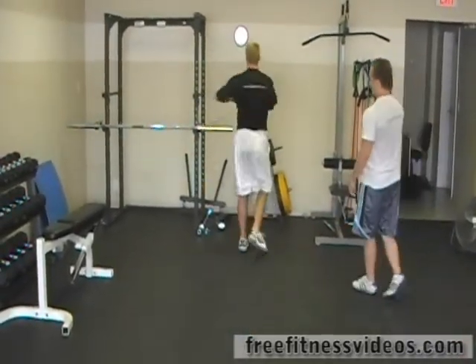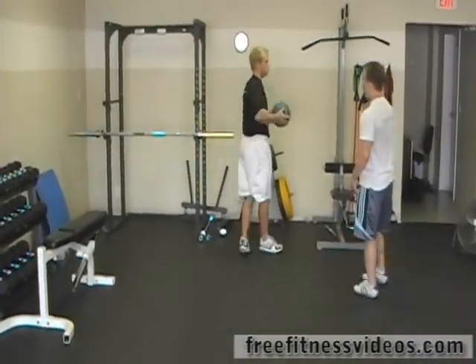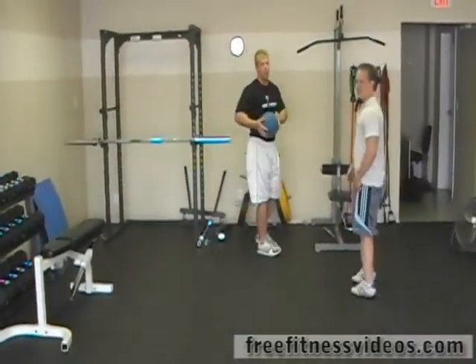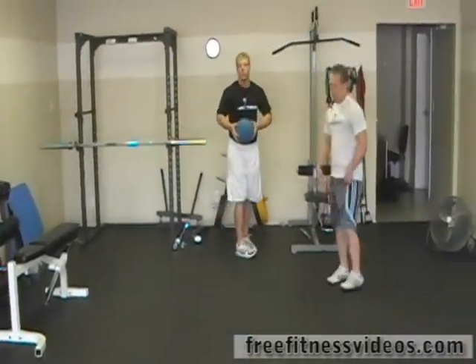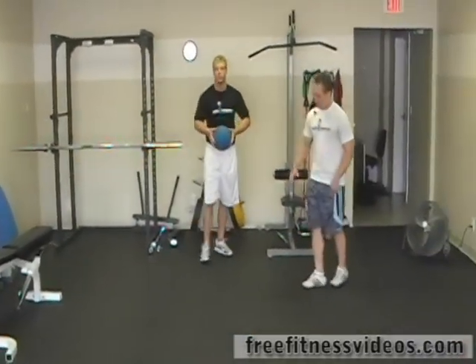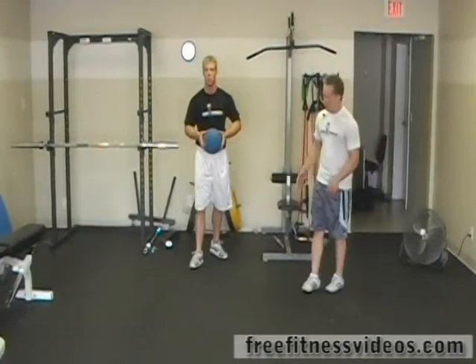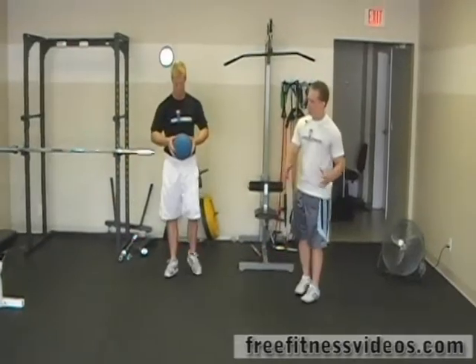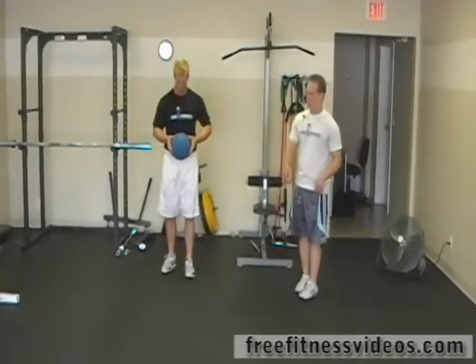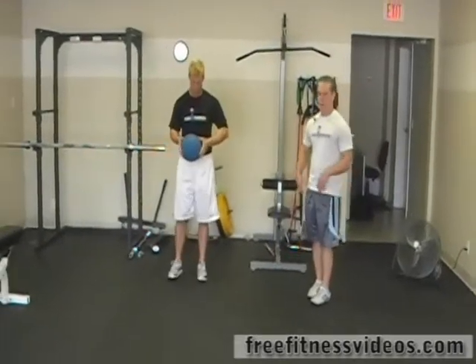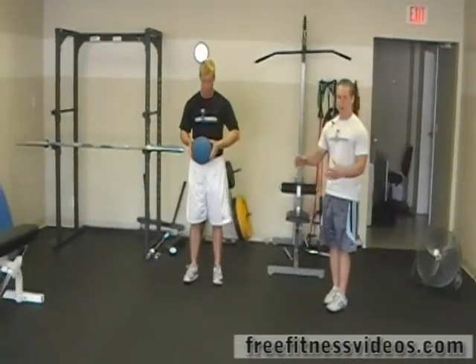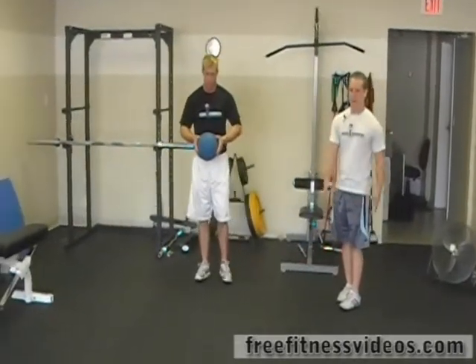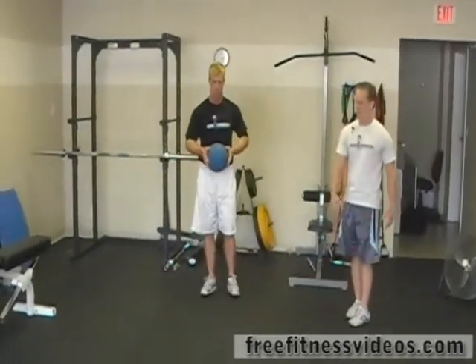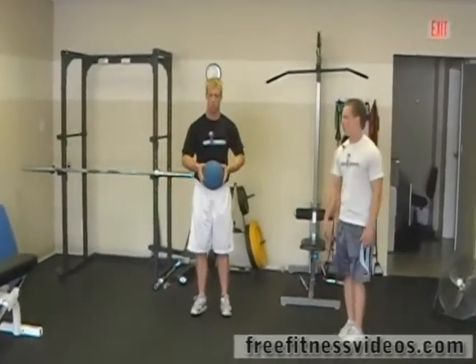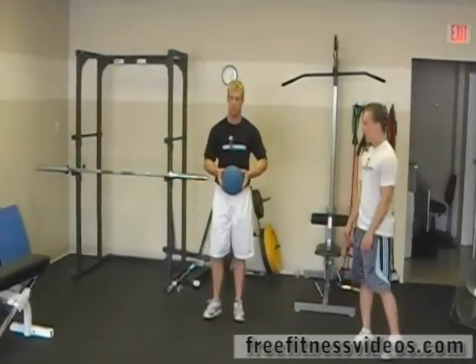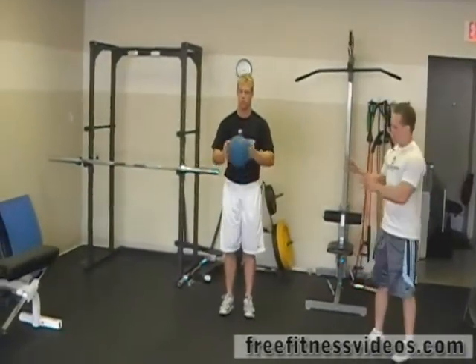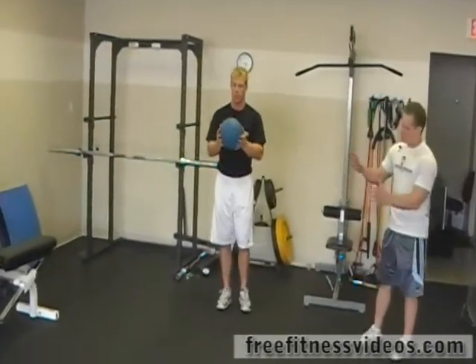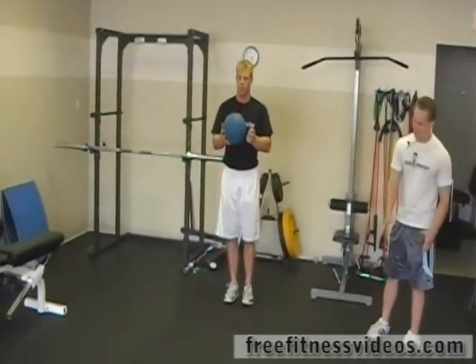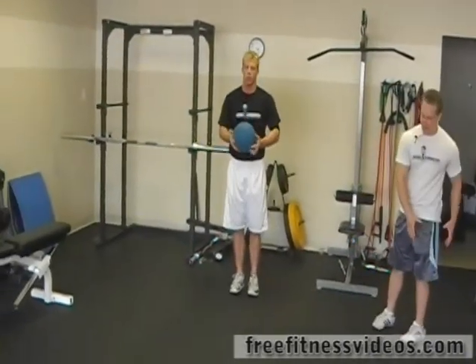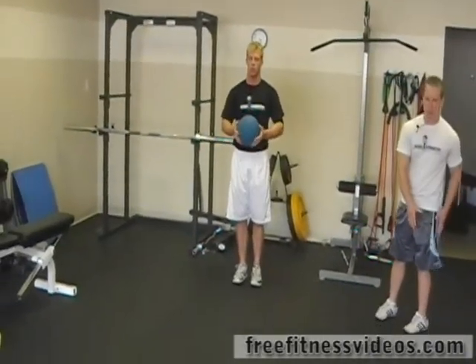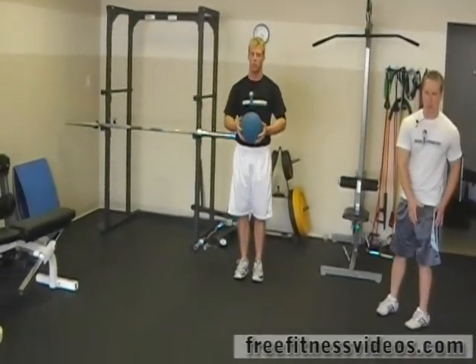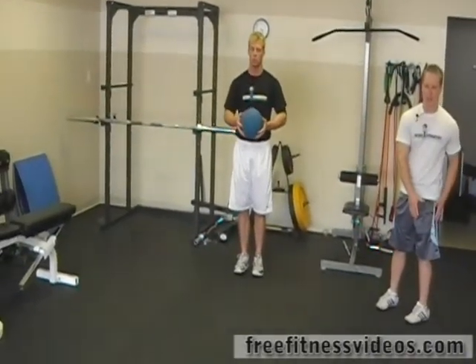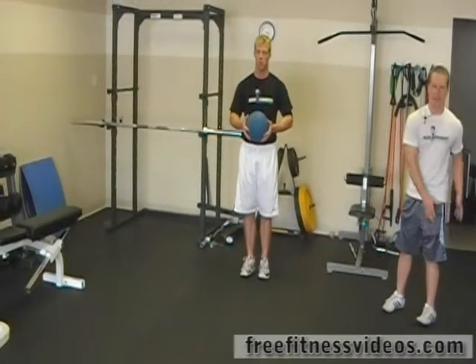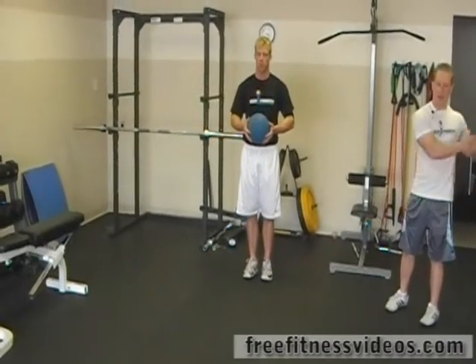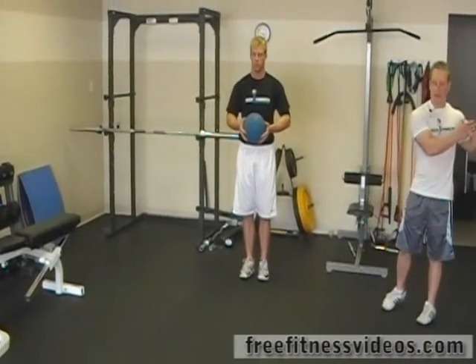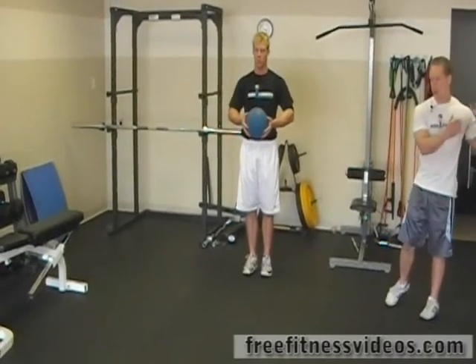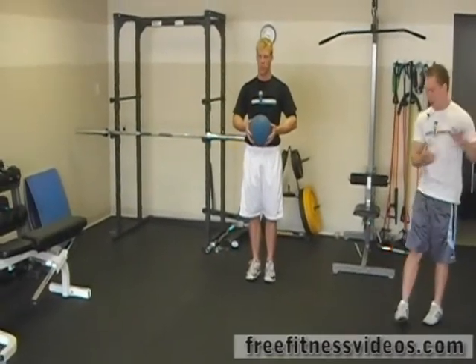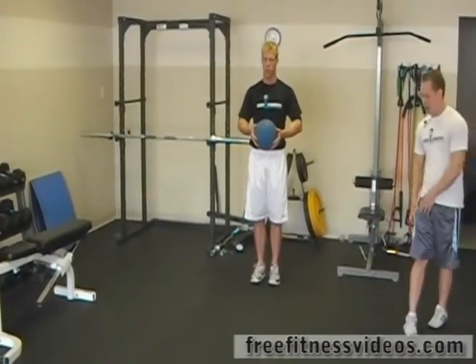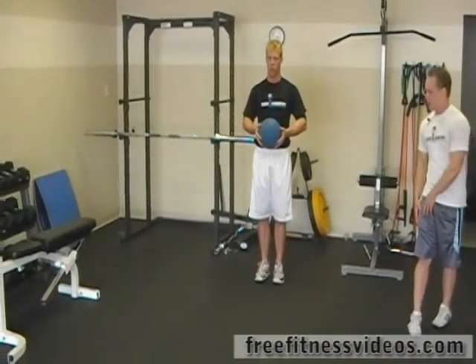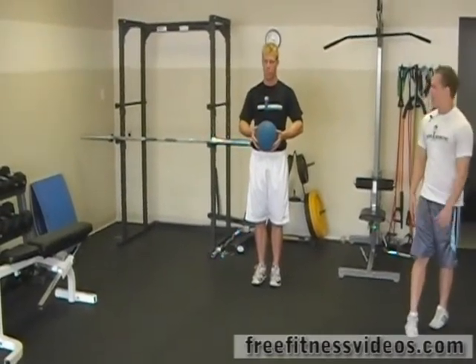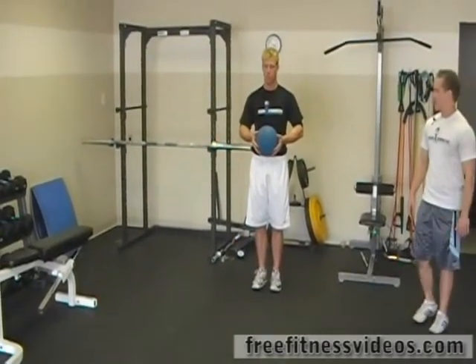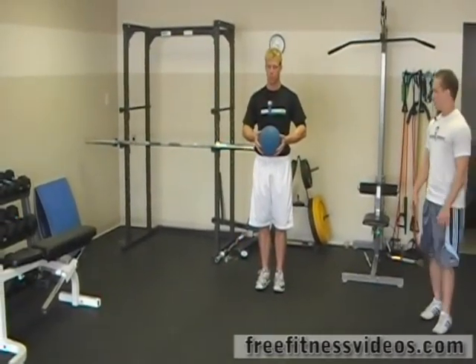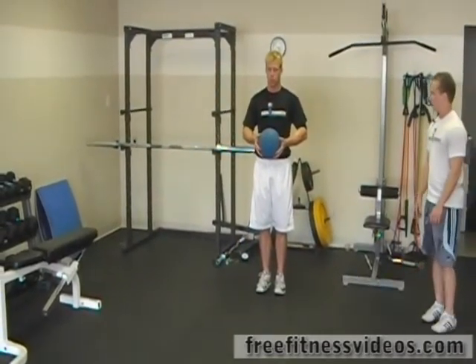Now we're going to do the same thing, but this time instead of just twisting, we're going to do a figure eight with the ball. So he's going to drop it down toward the leg, and then up, and then down toward the other leg as he steps forward again.